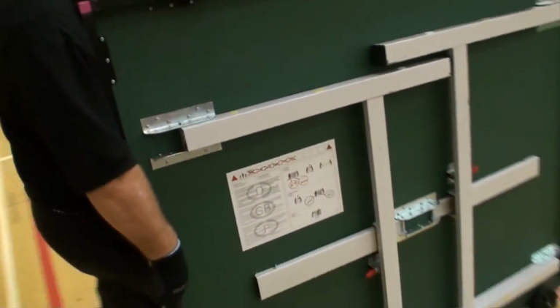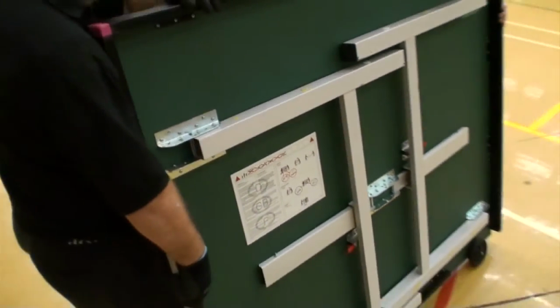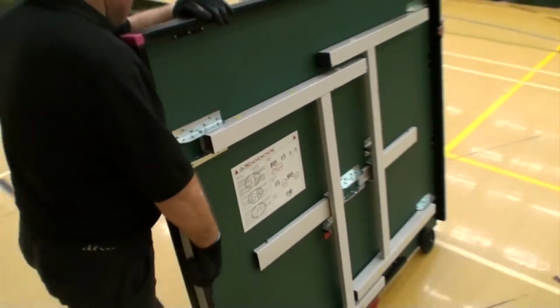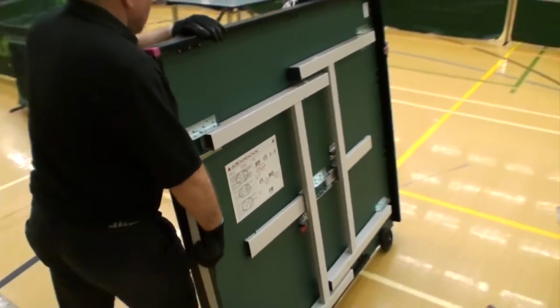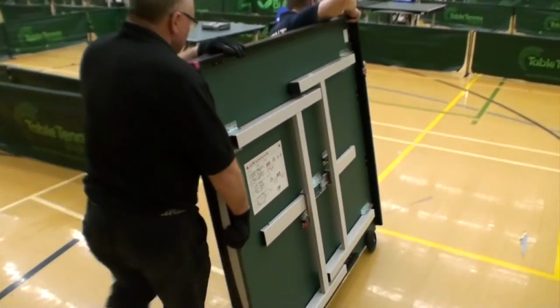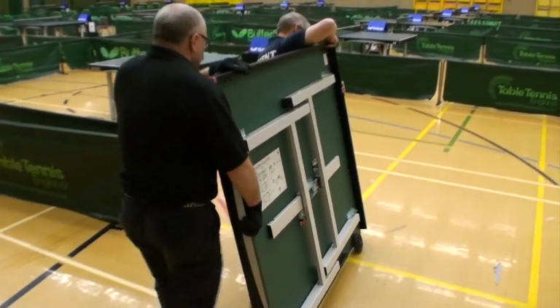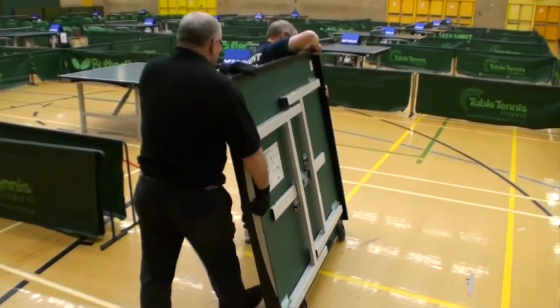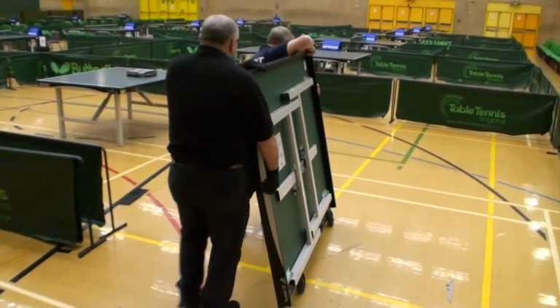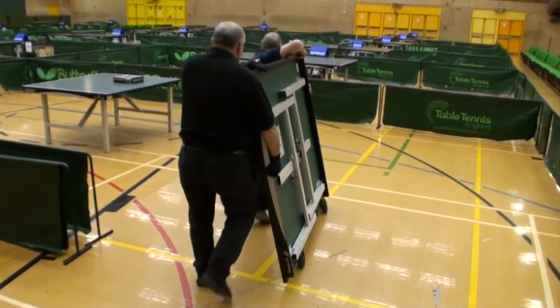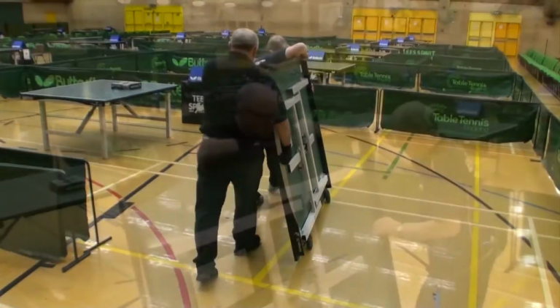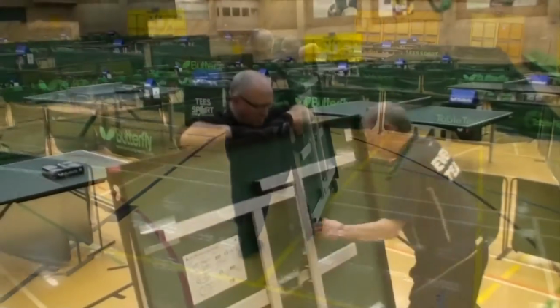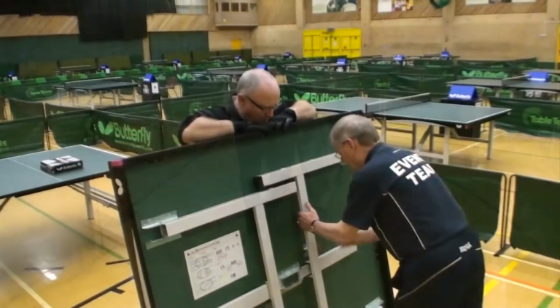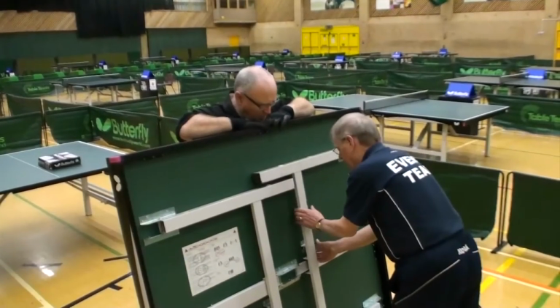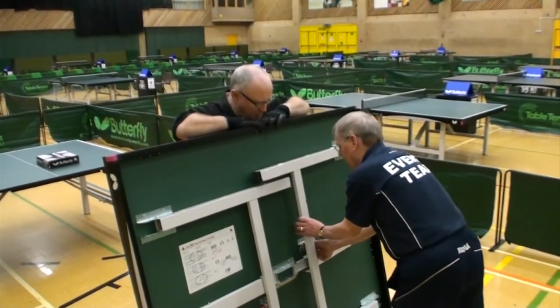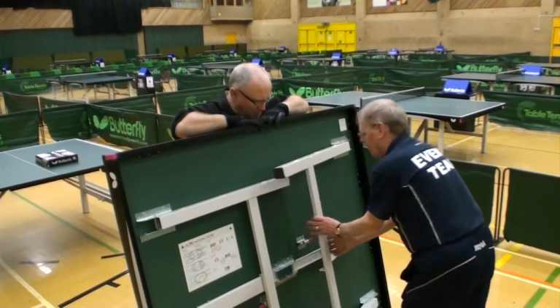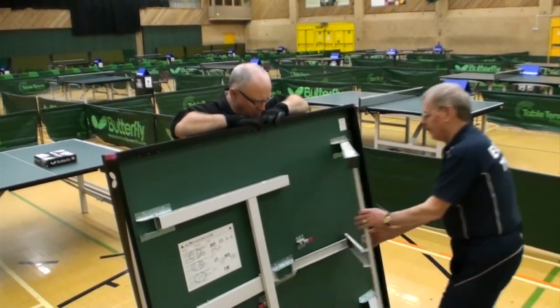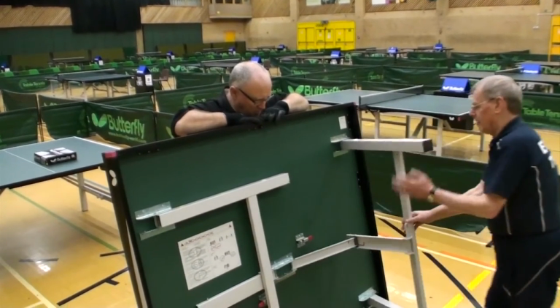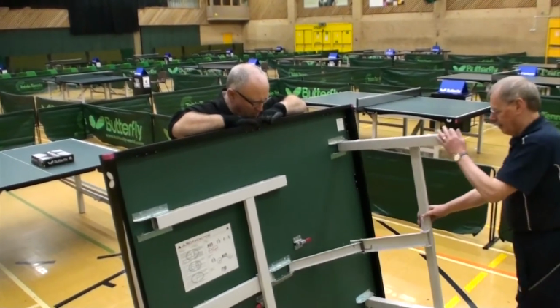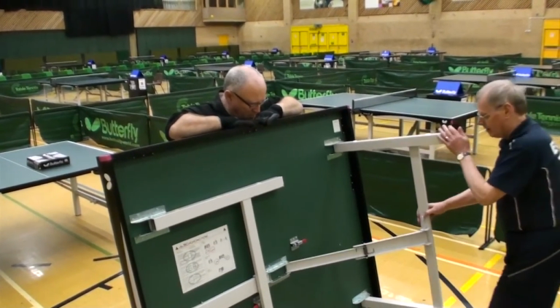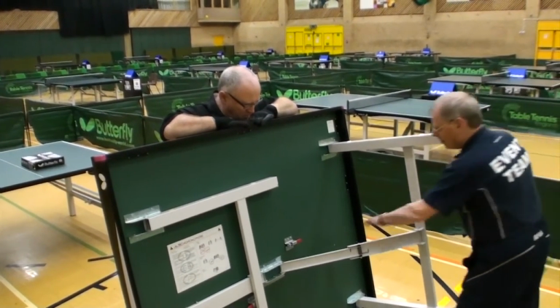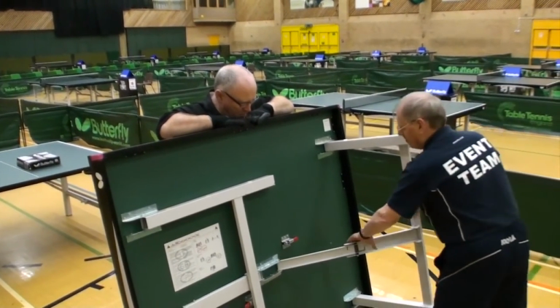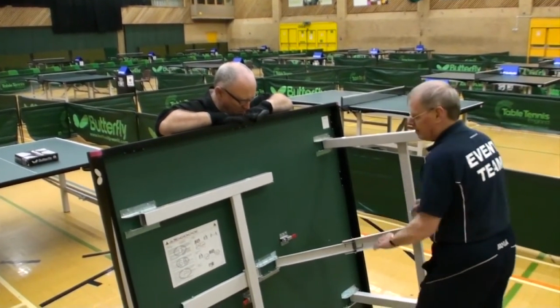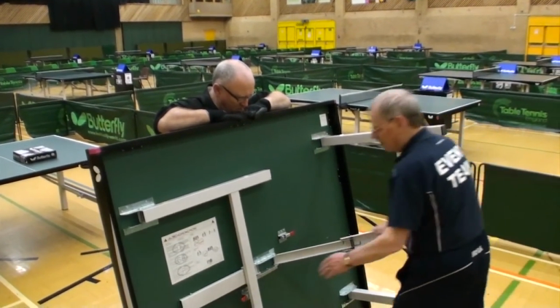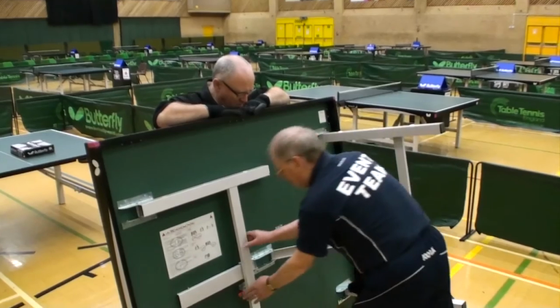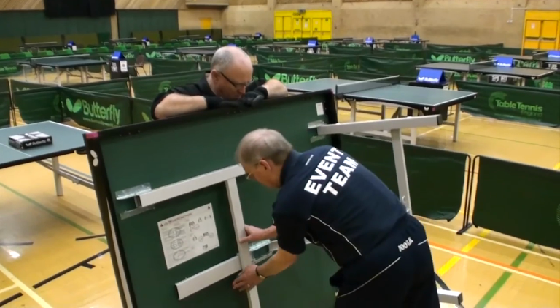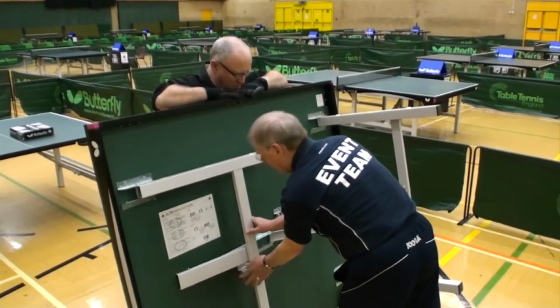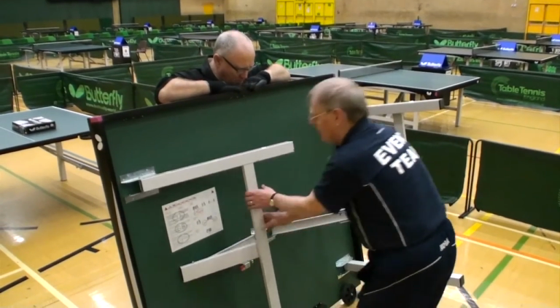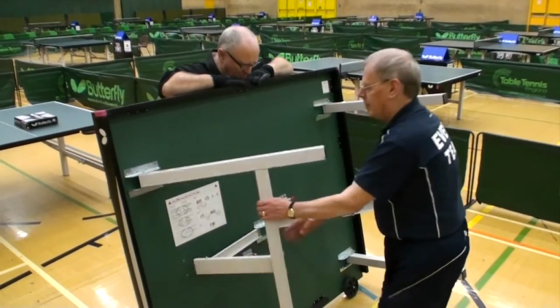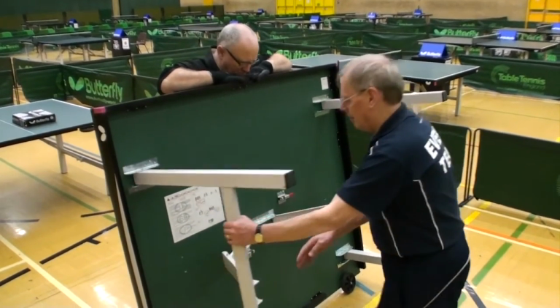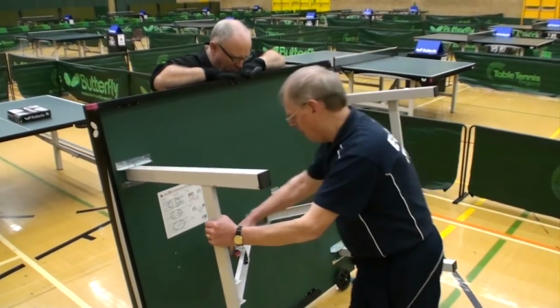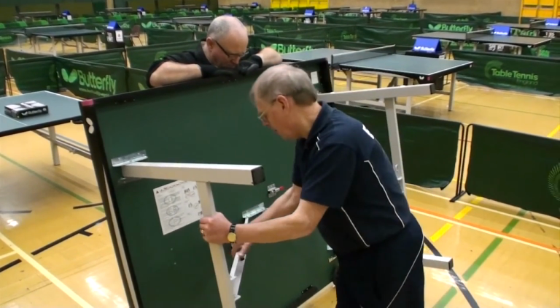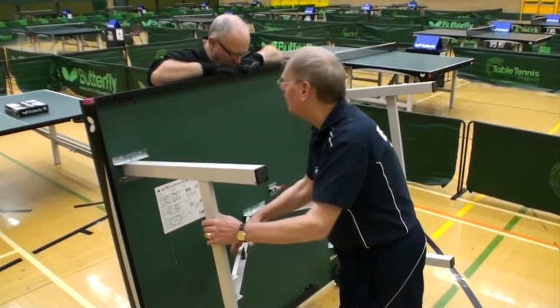The person at the back should steer the table whilst the person at the front mainly bears the weight. When setting down the table, one person should stand at the flat side of the table holding it whilst the other unclips the legs.